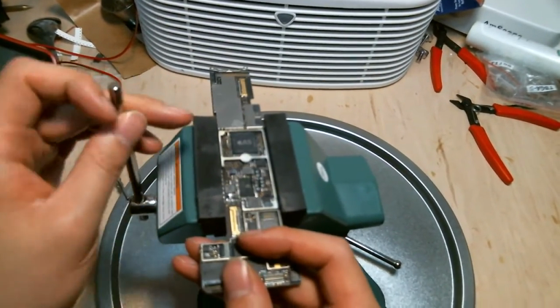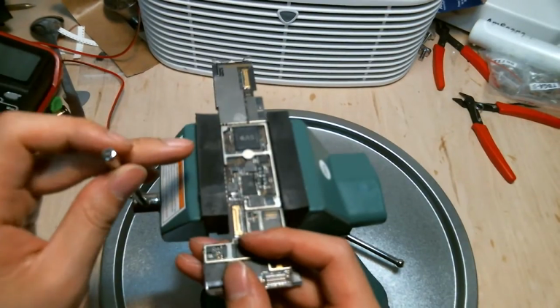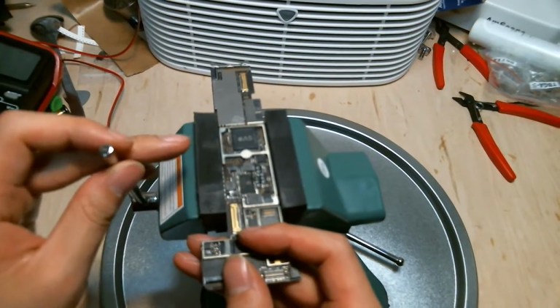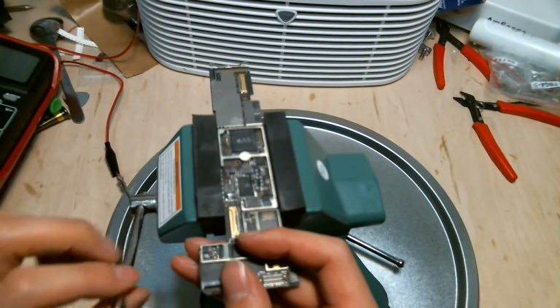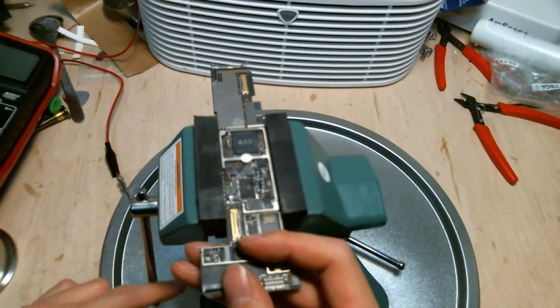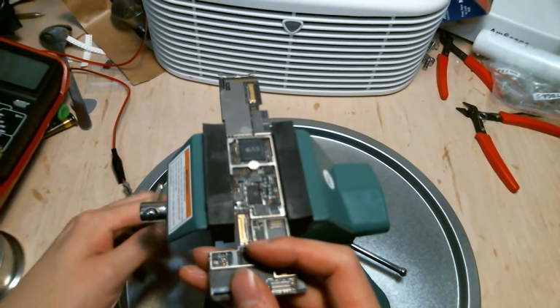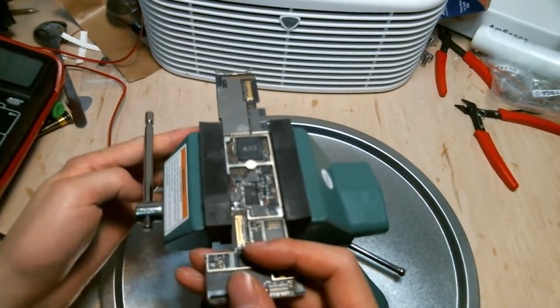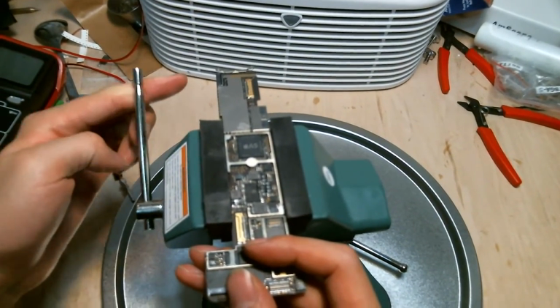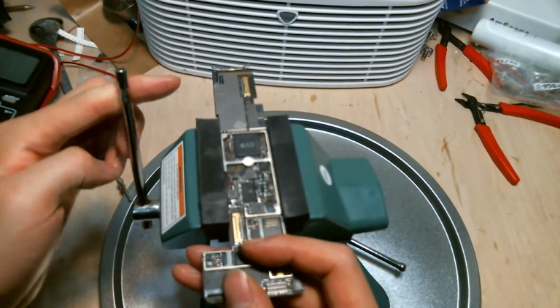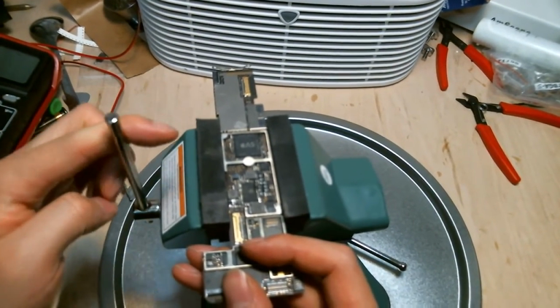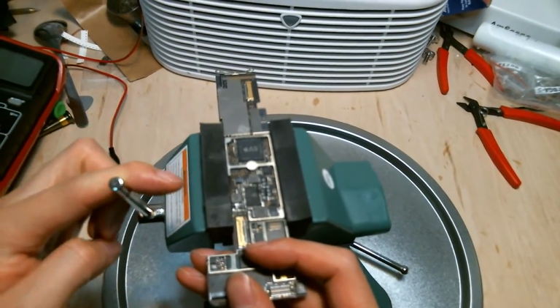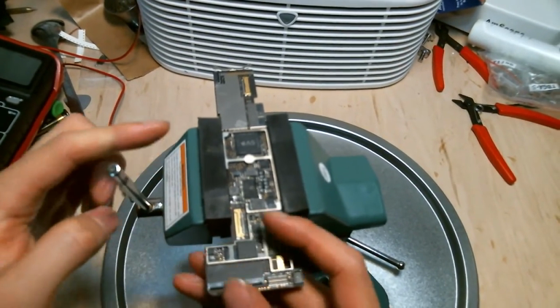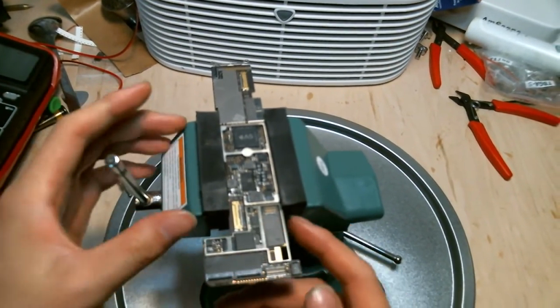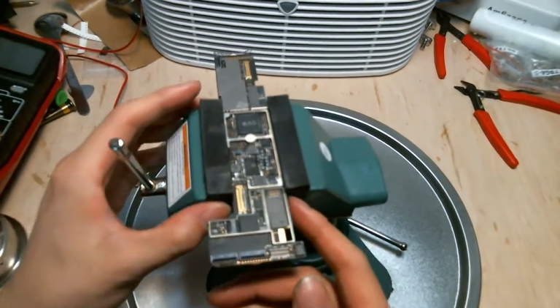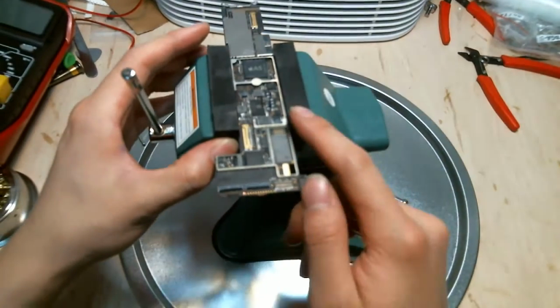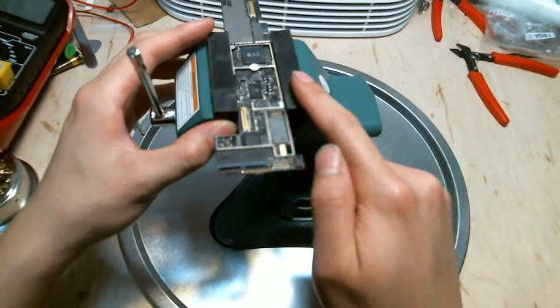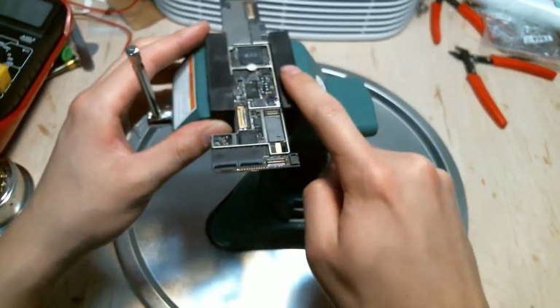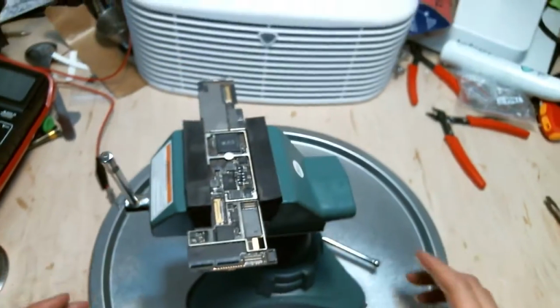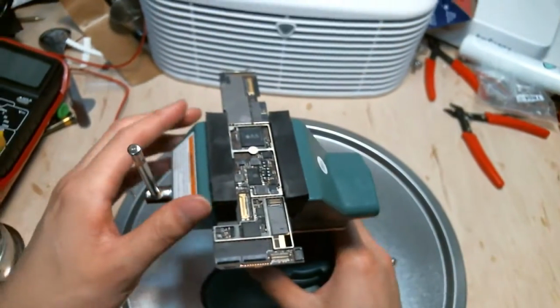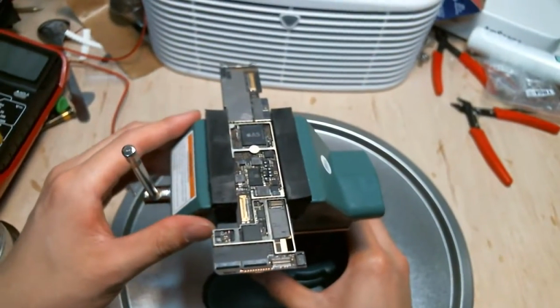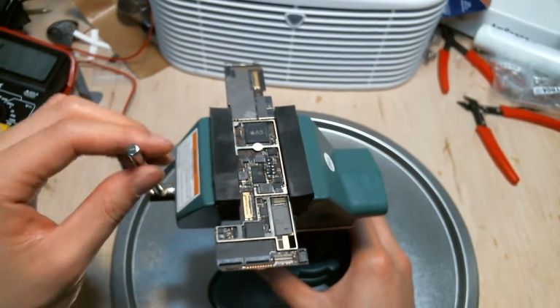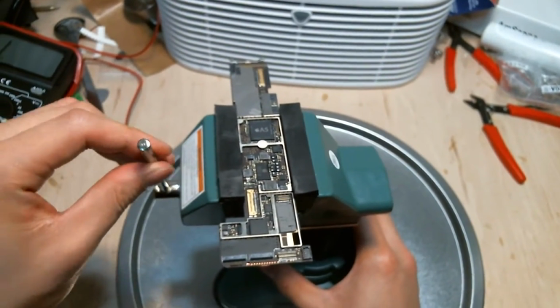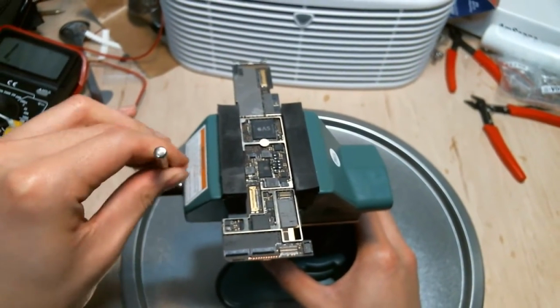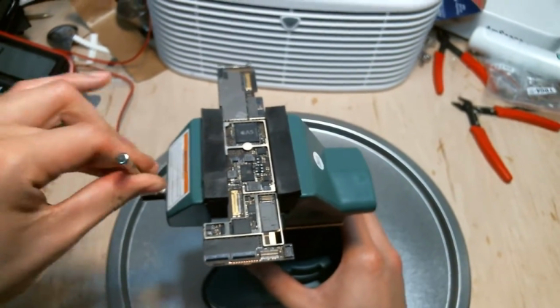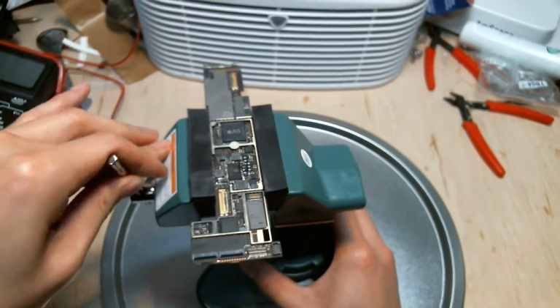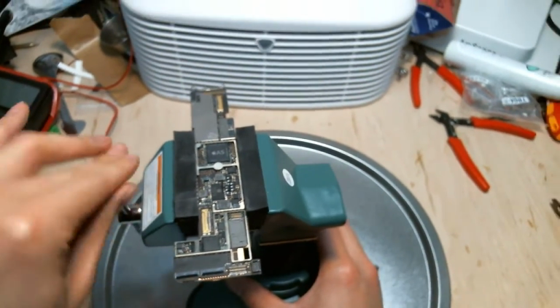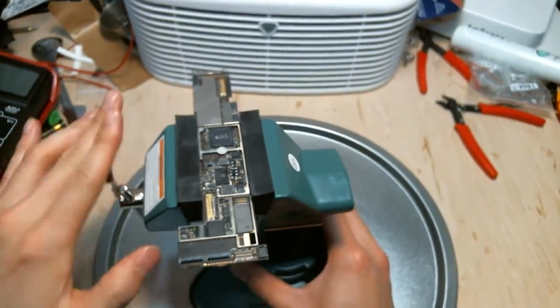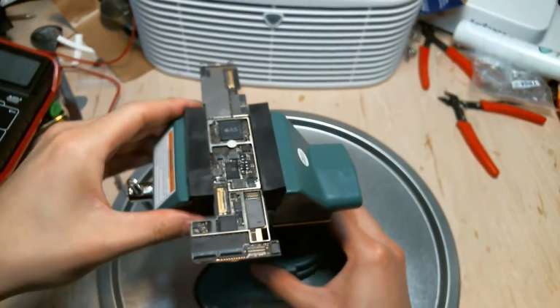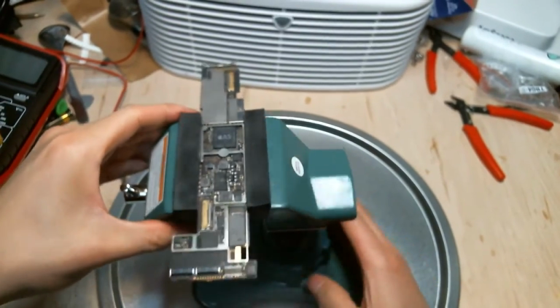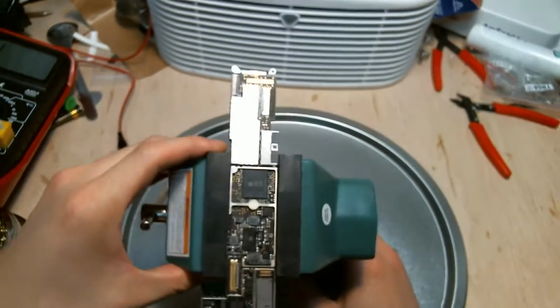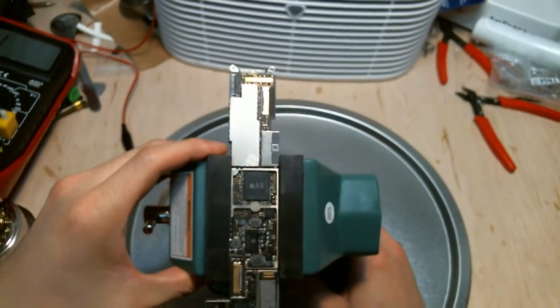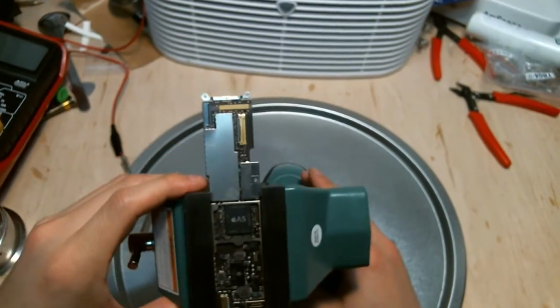You want to make this flat and even. You don't want to make it too tight — don't tighten it enough to leave an indentation in the silicone grip. Once it's tightened, you can start your rework.